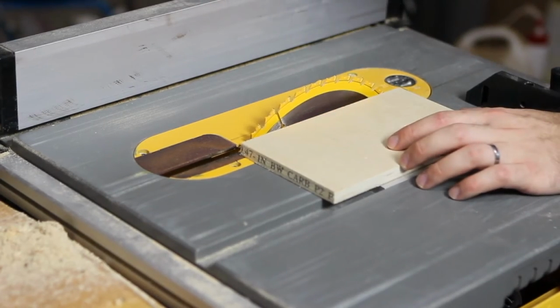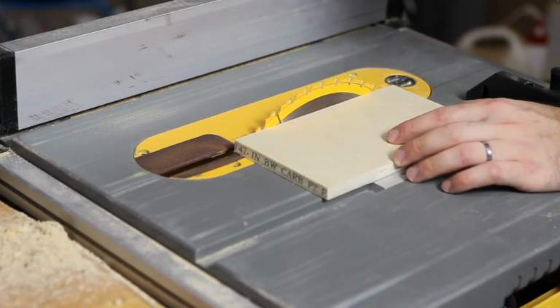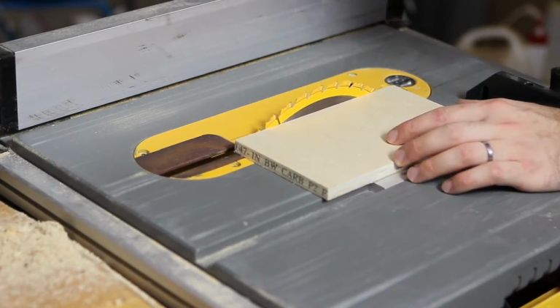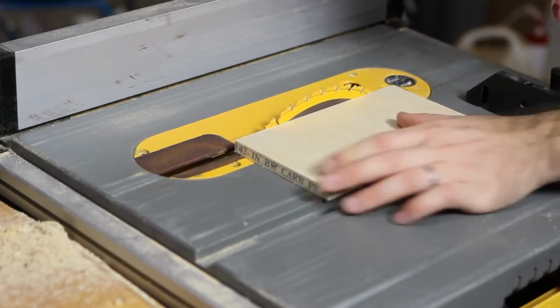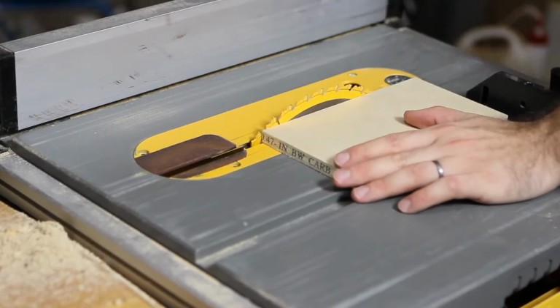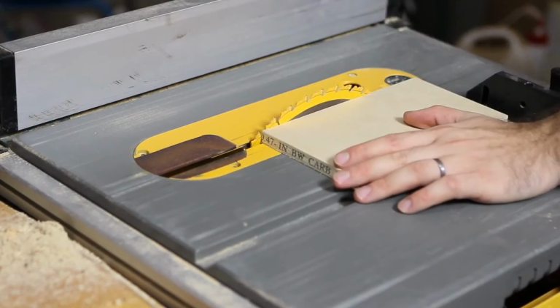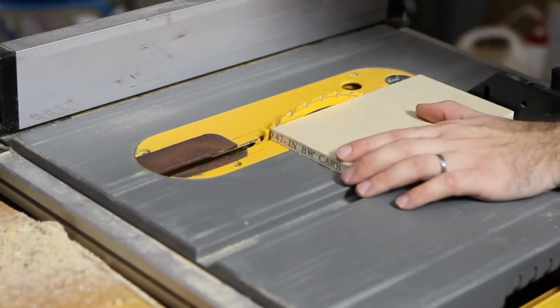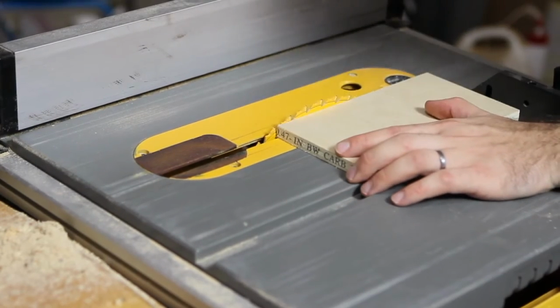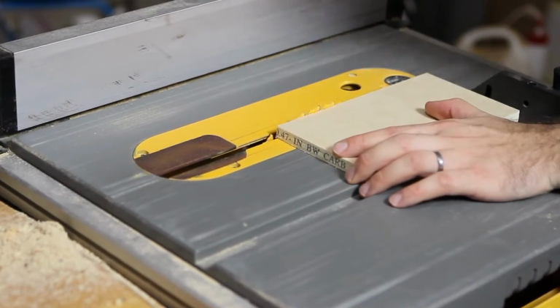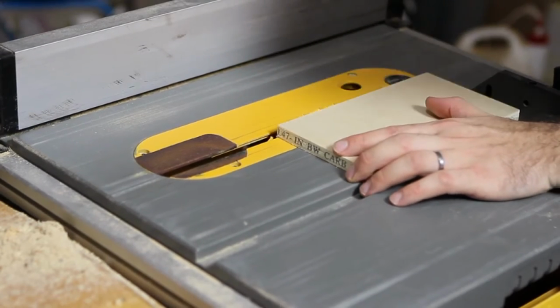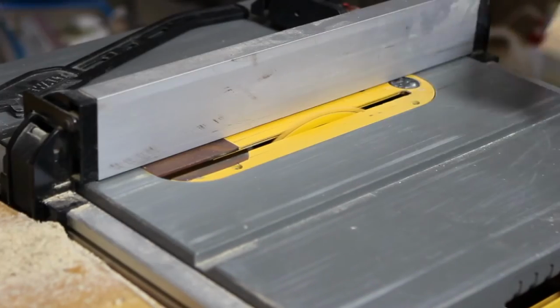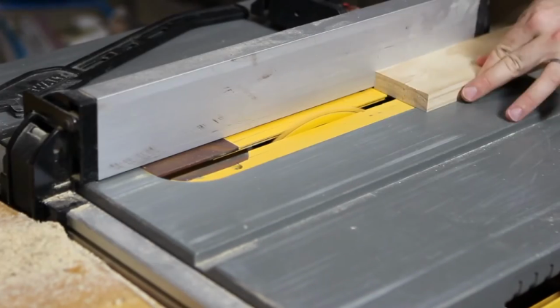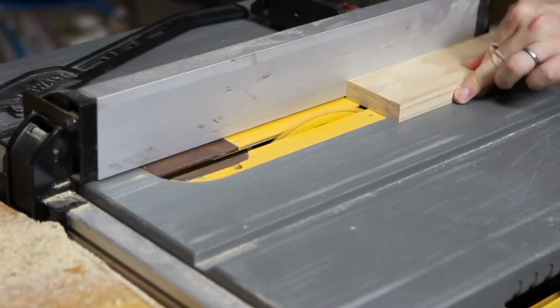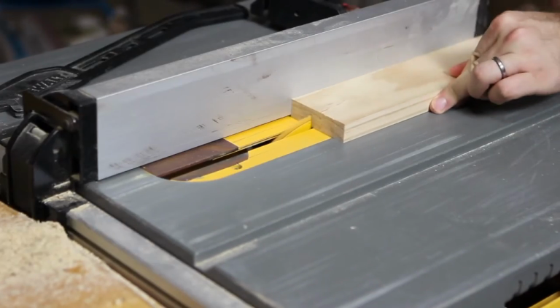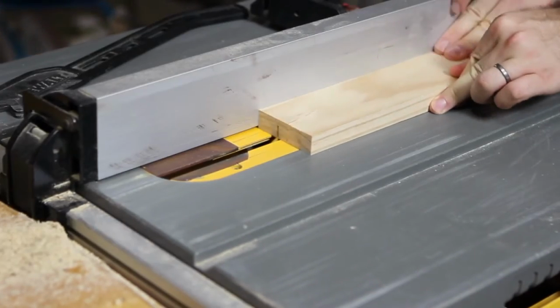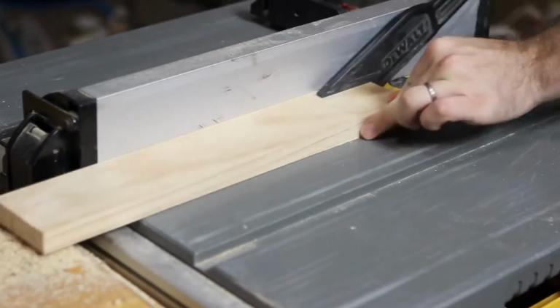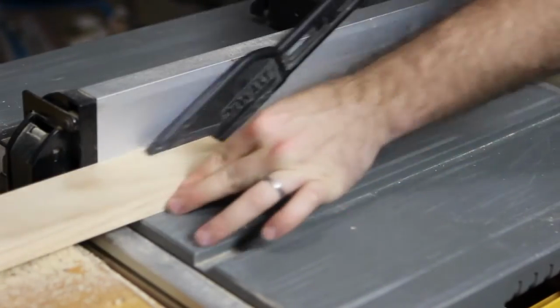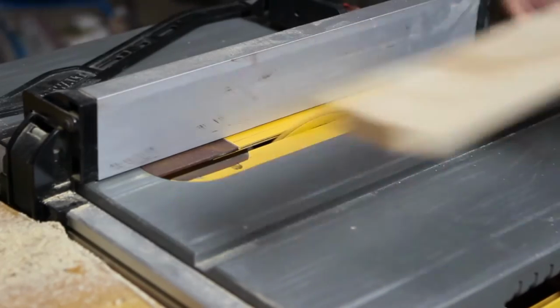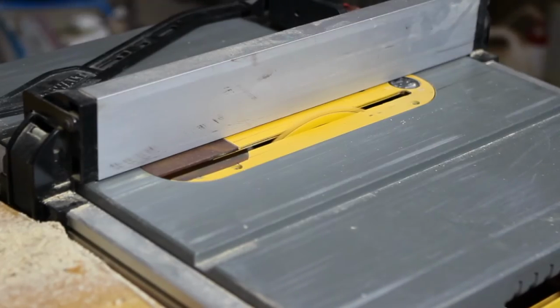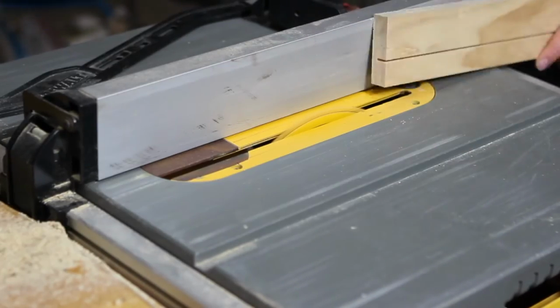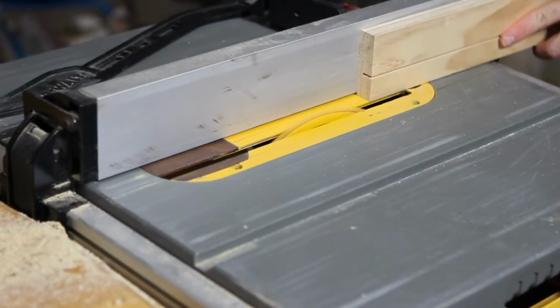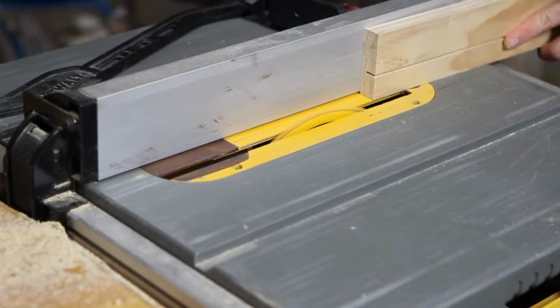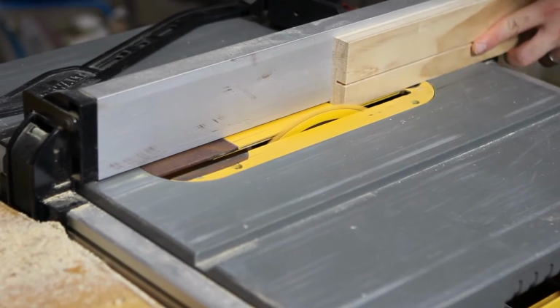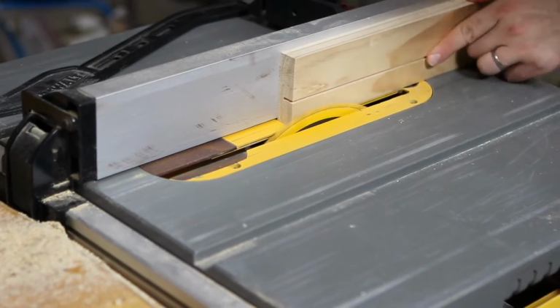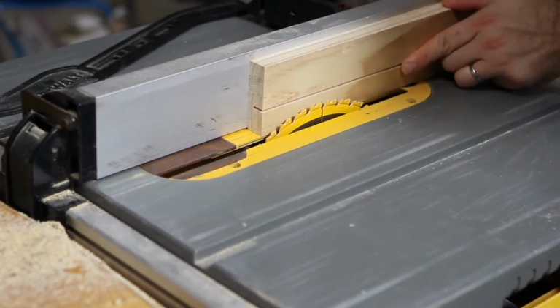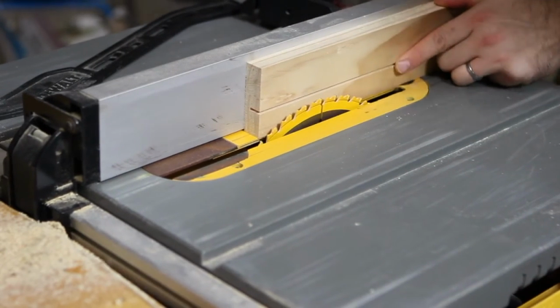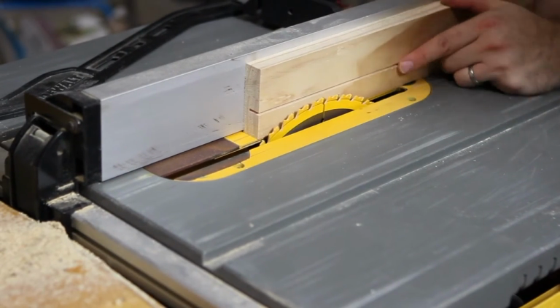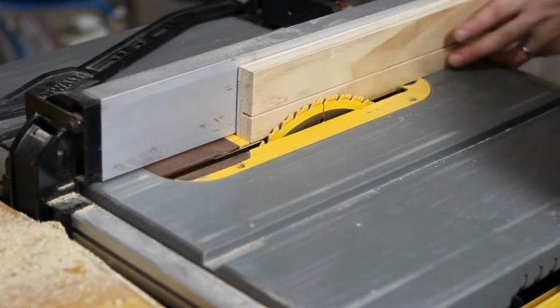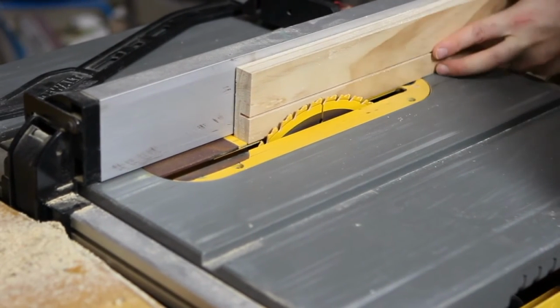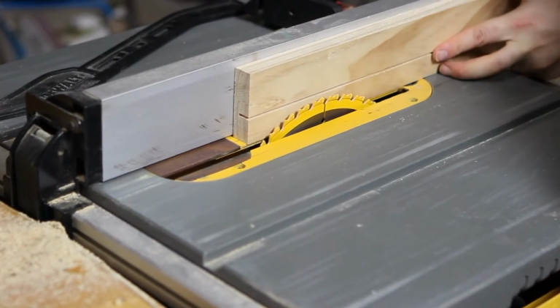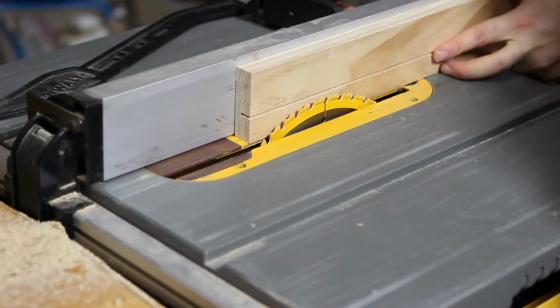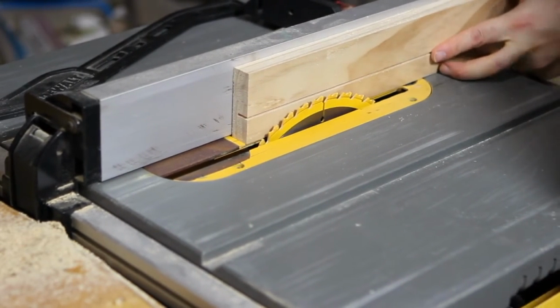To inset the two side panels made of plywood into the top and bottom rails, I cut a slot in each of the rails the same thickness as the plywood side, and one inch from the bottom of the rail.